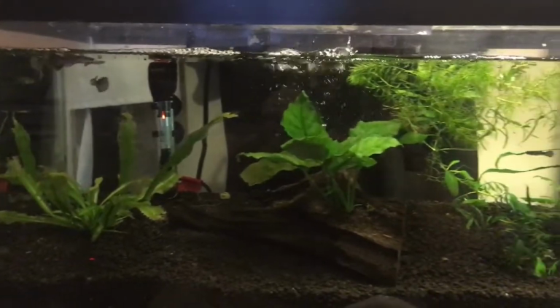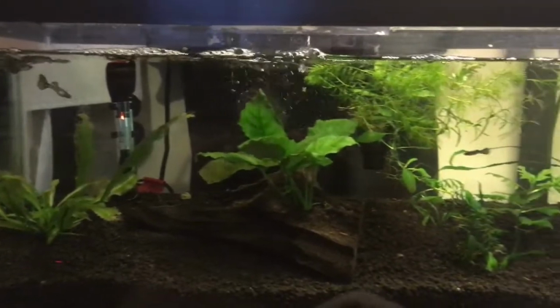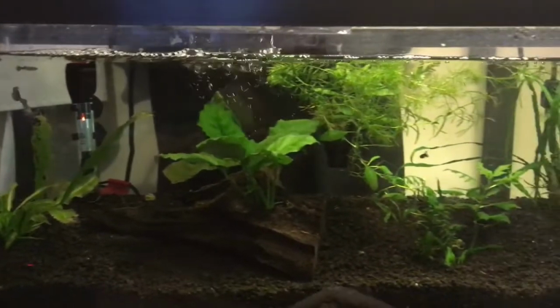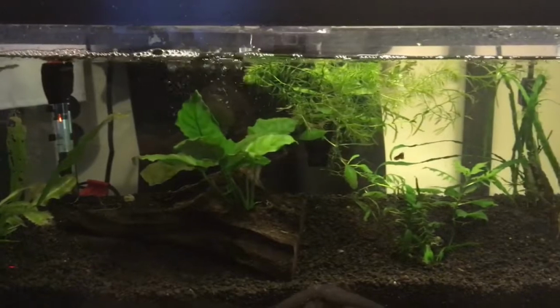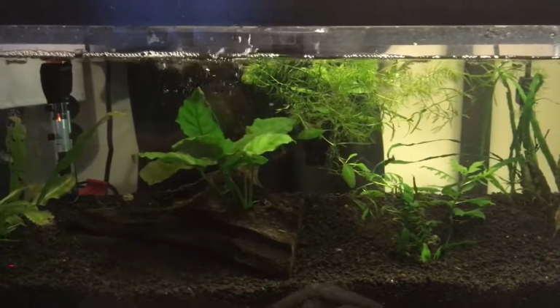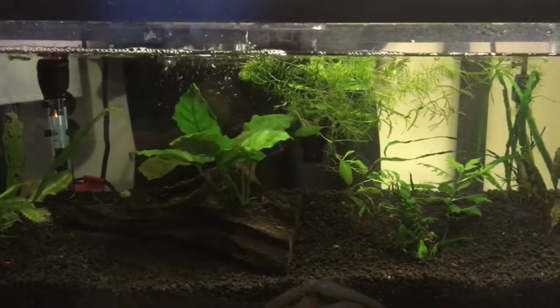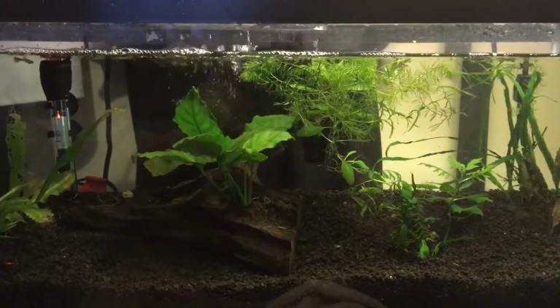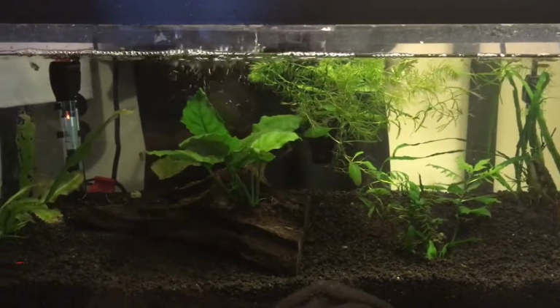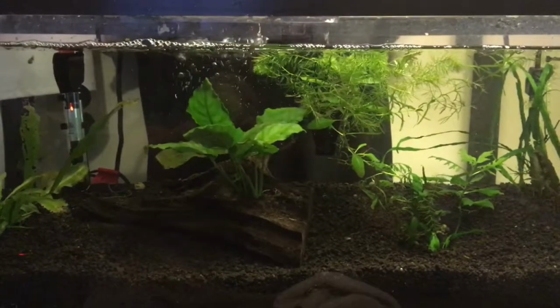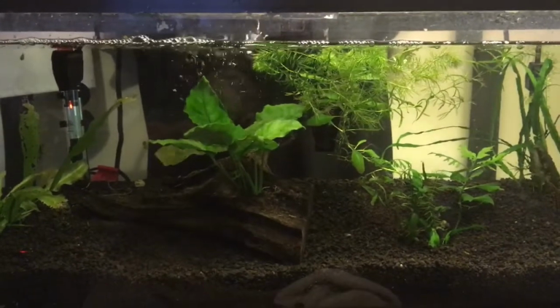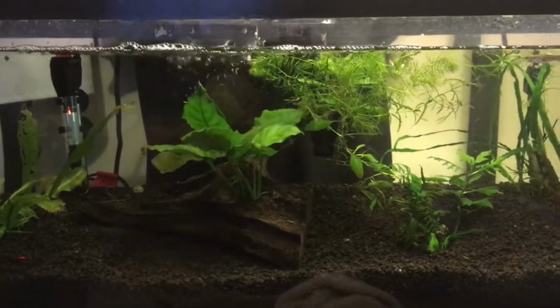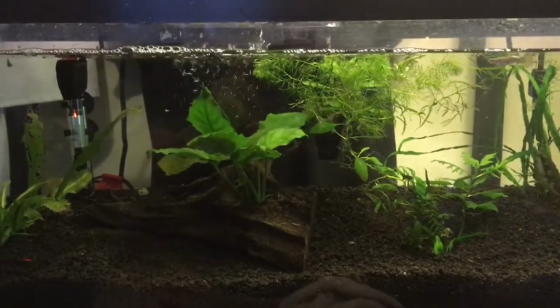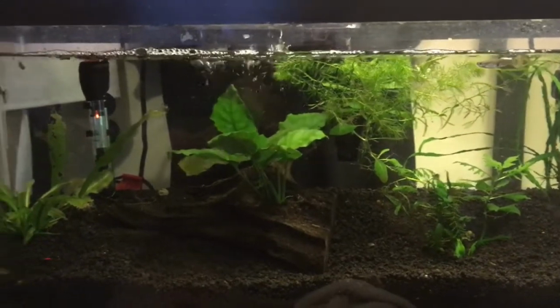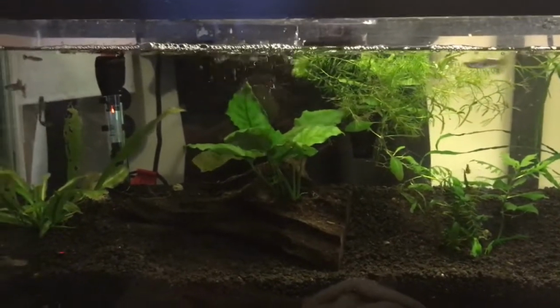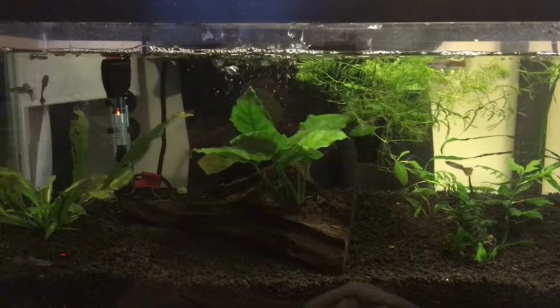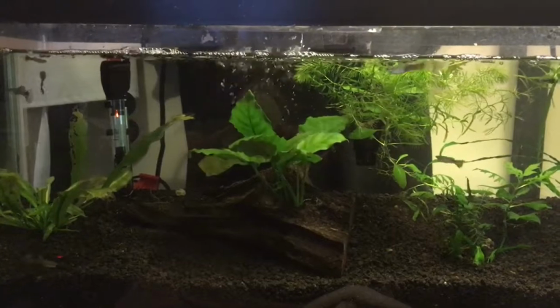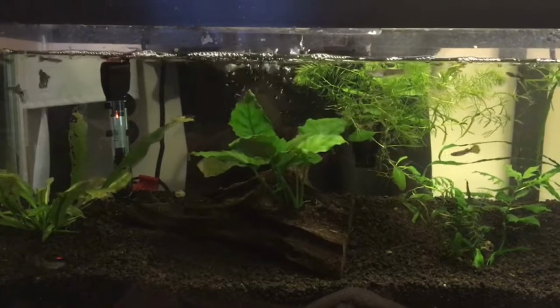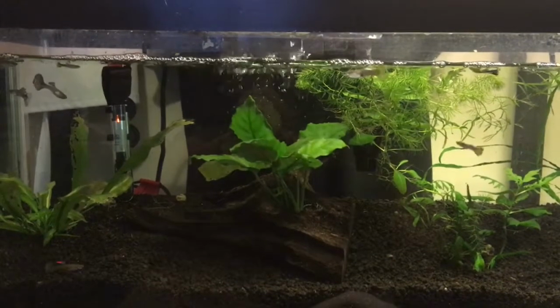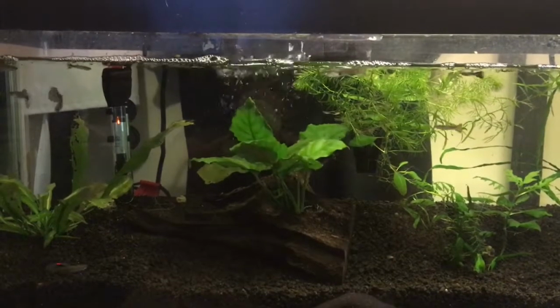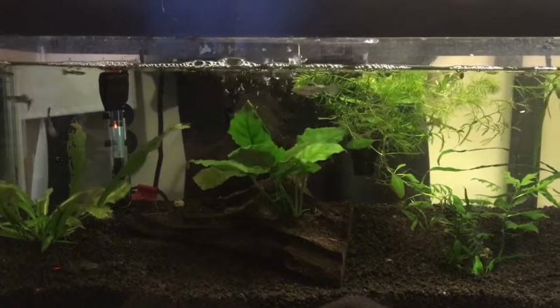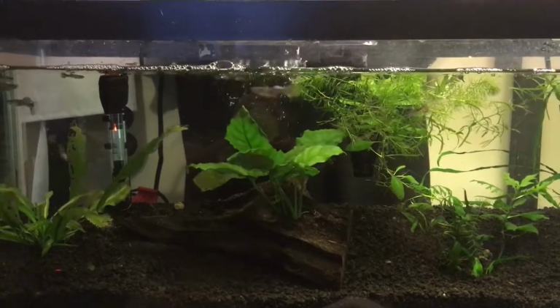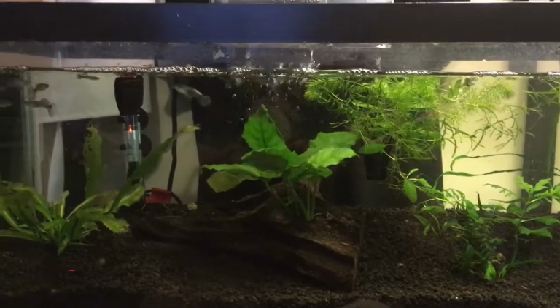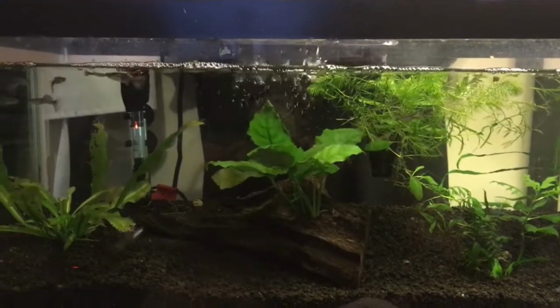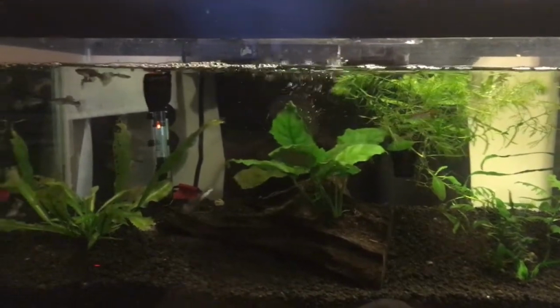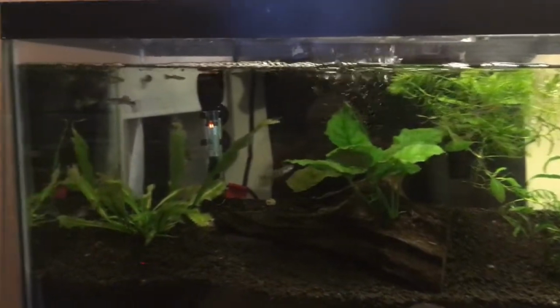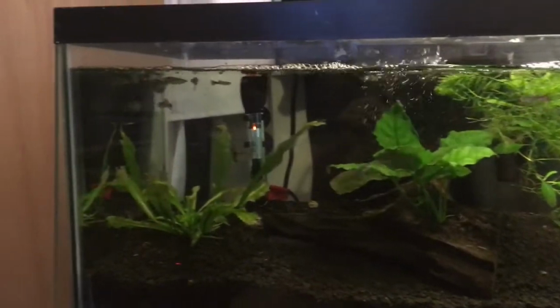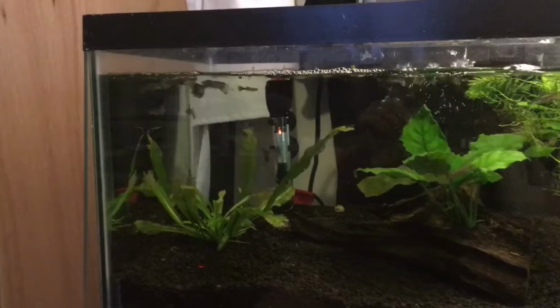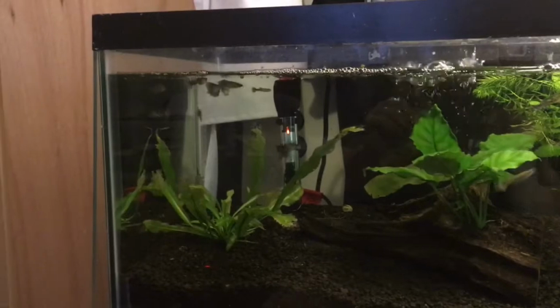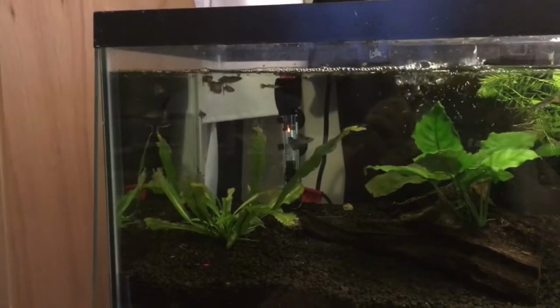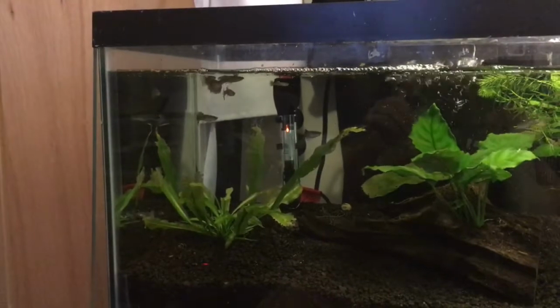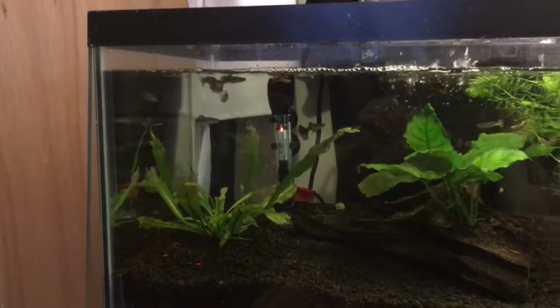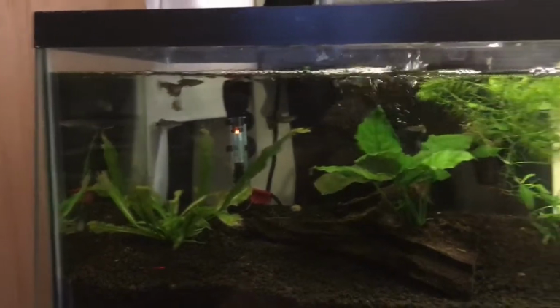They will be fed two and three times a day, with water changes every two to three days, just to keep things going. And they should perk right back up.